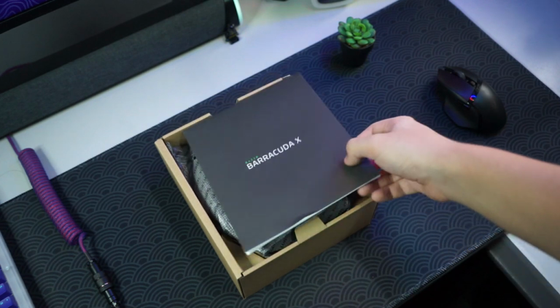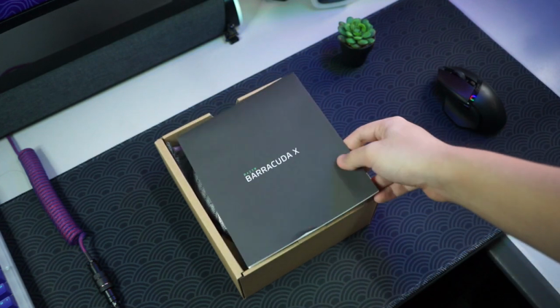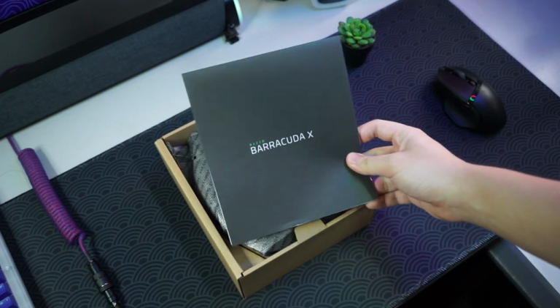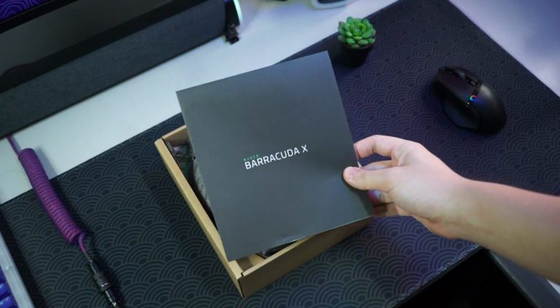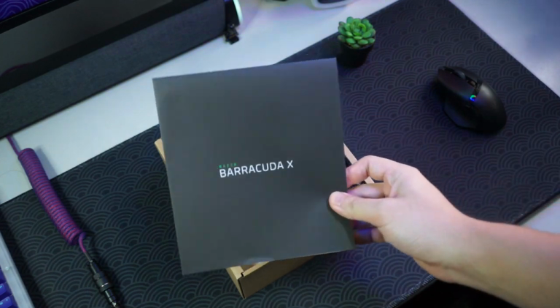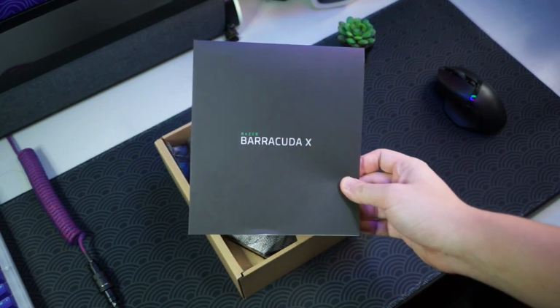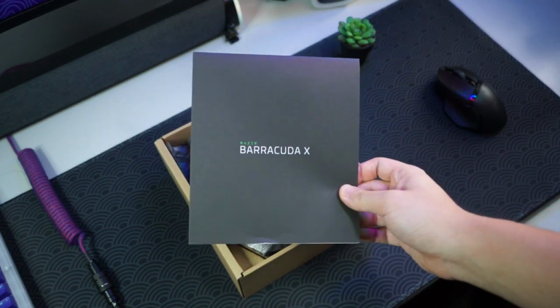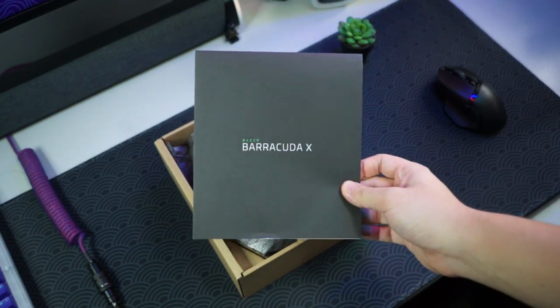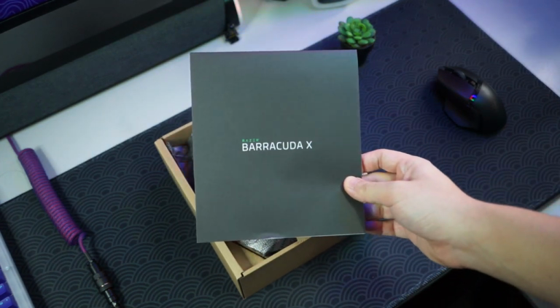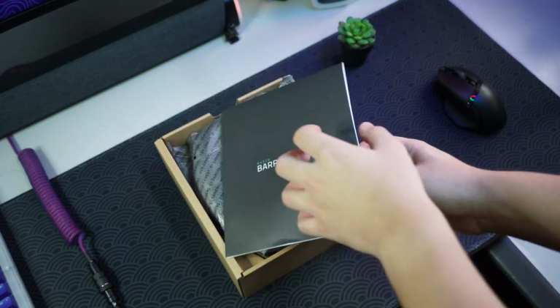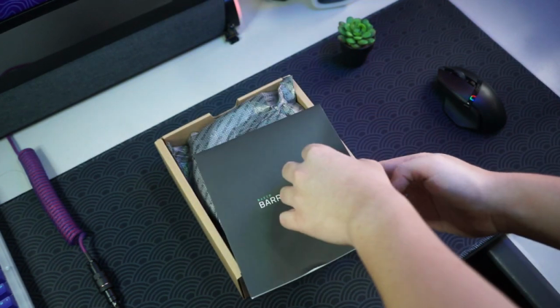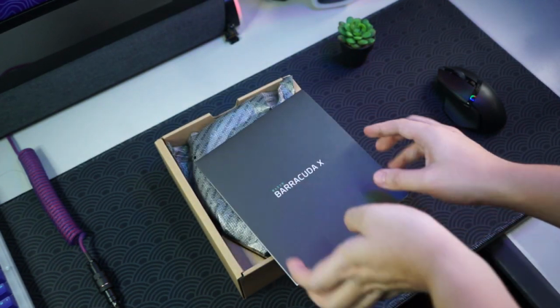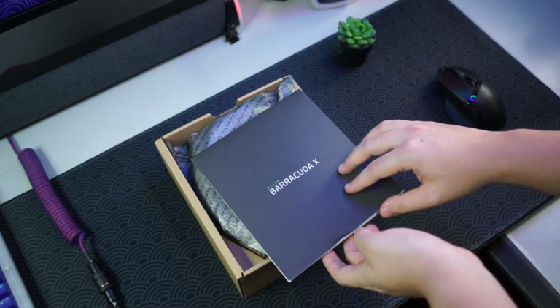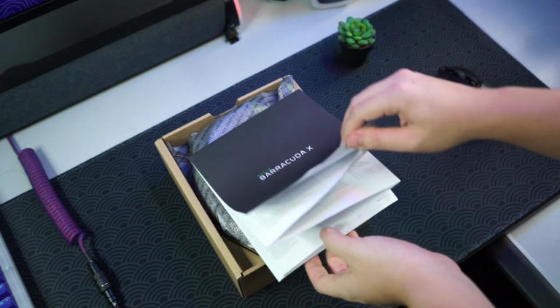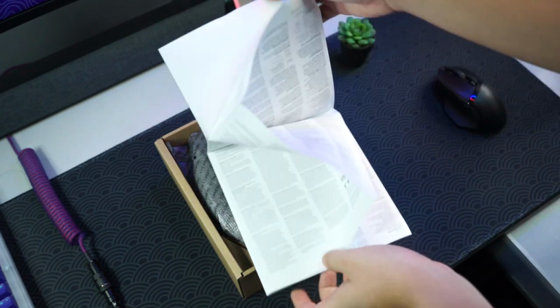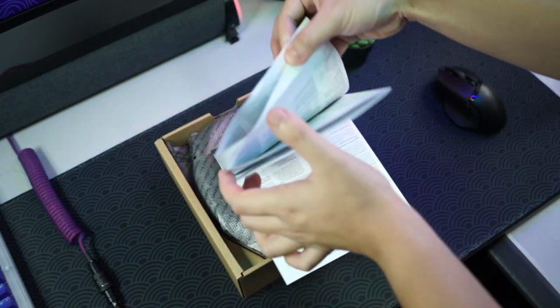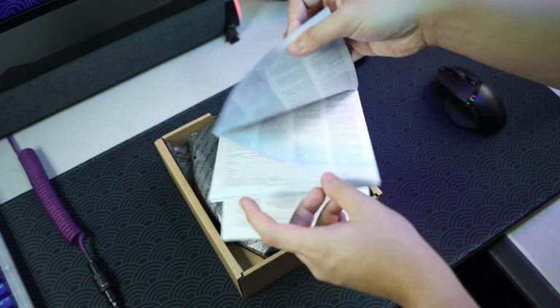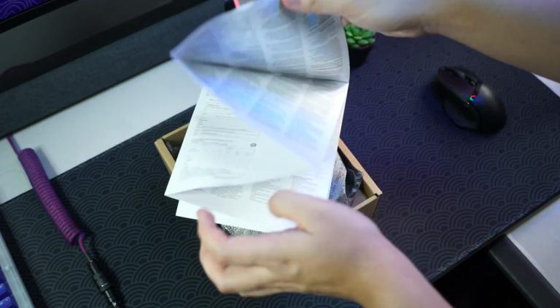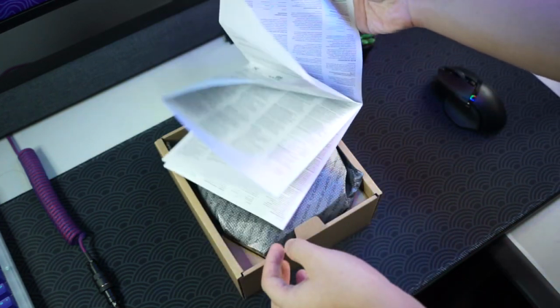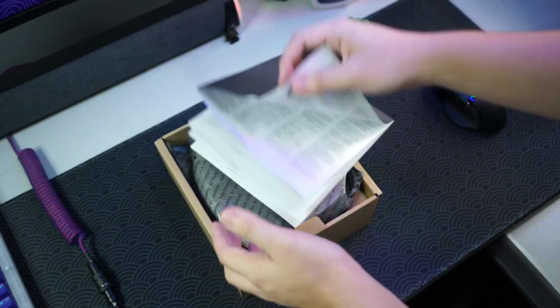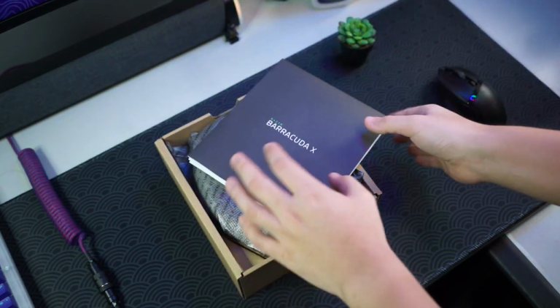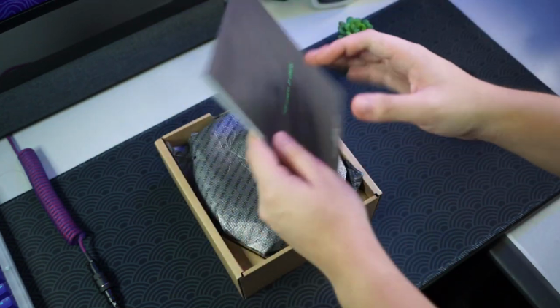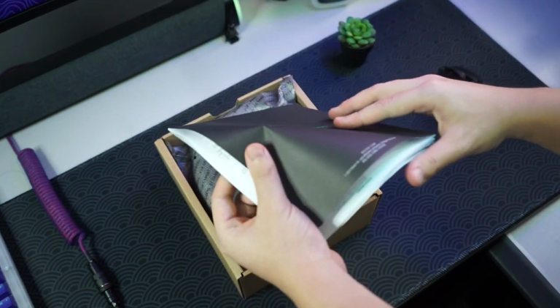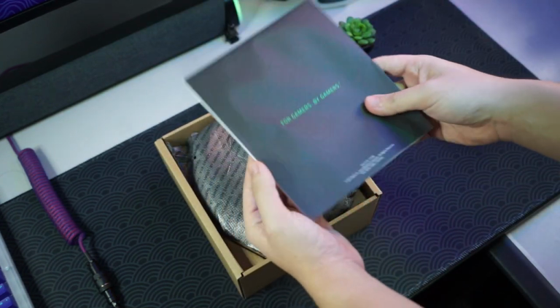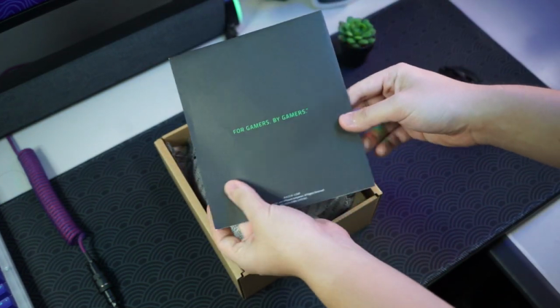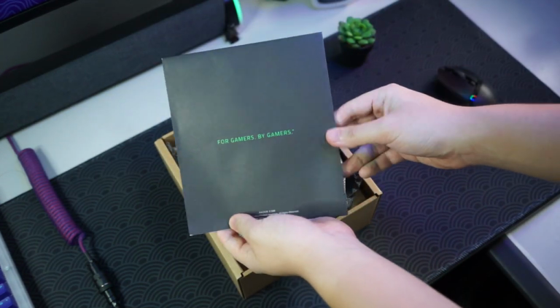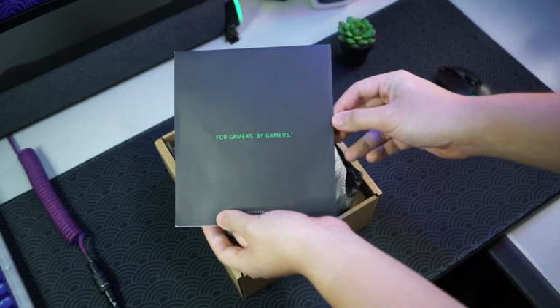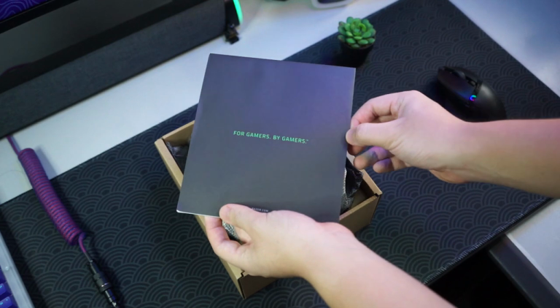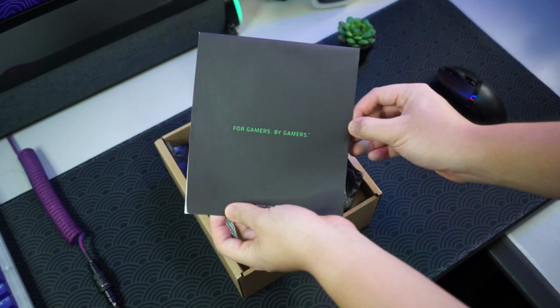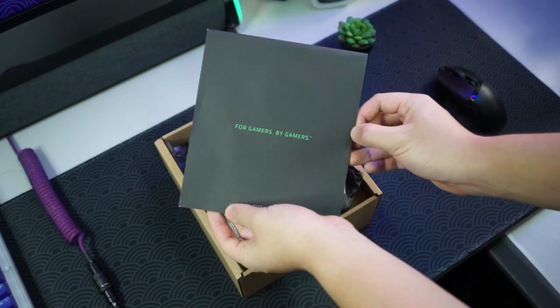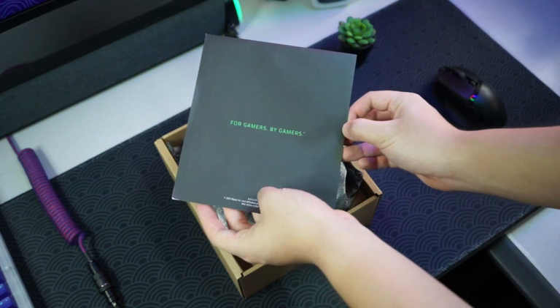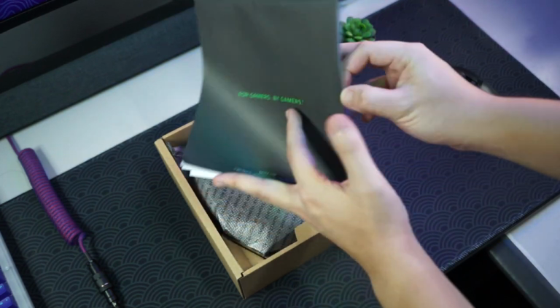It's quite a big manual actually. It says 'For Gamers, By Gamers' at the back, so we'll take a look at it later.